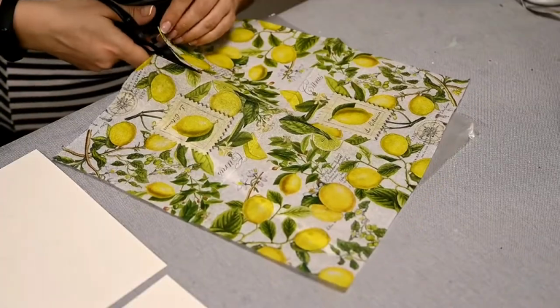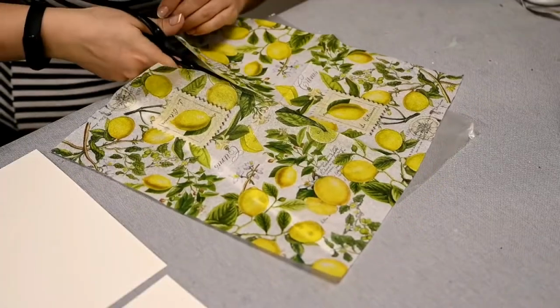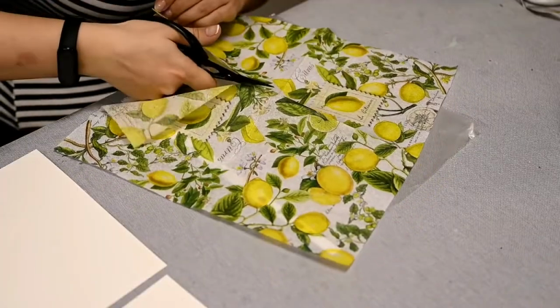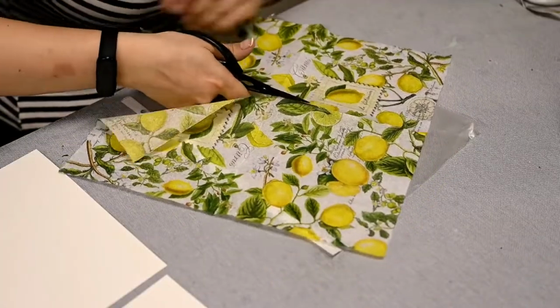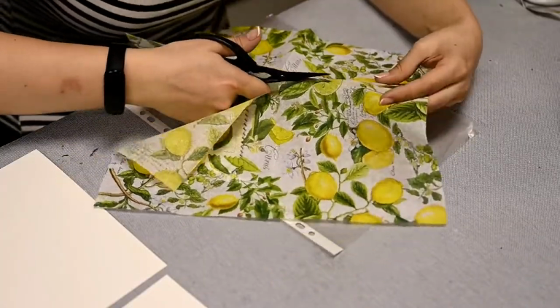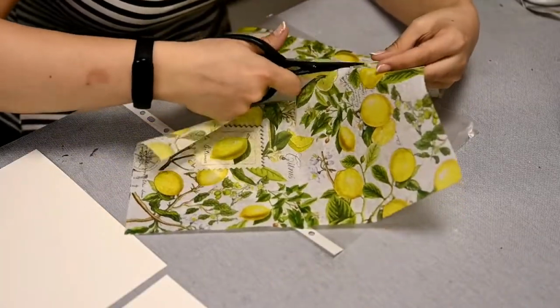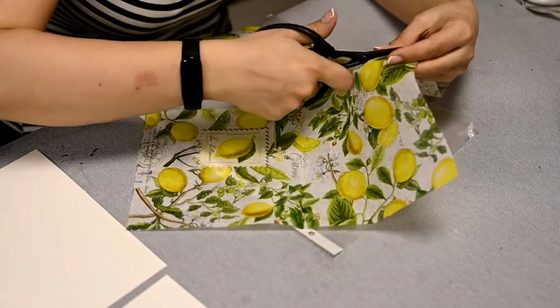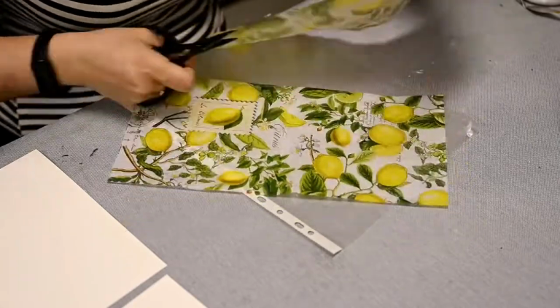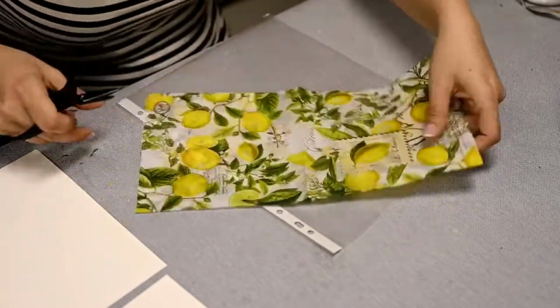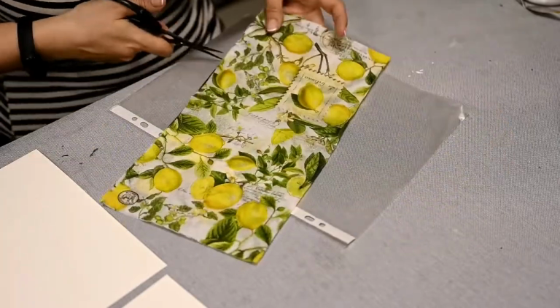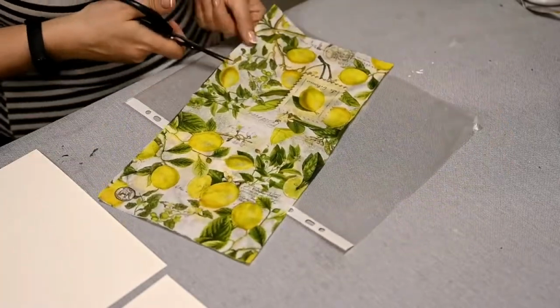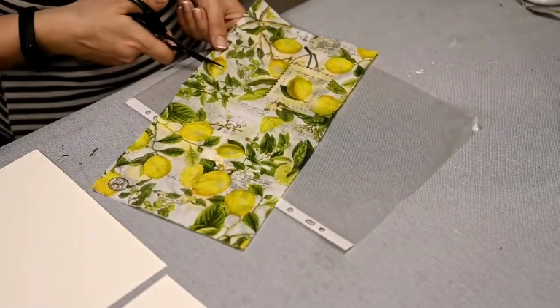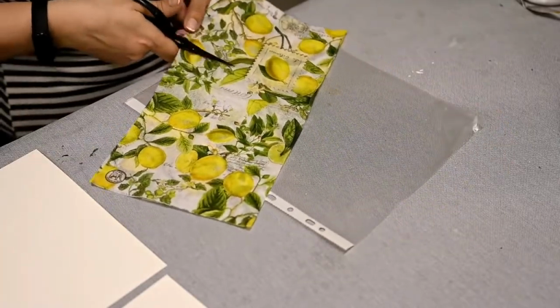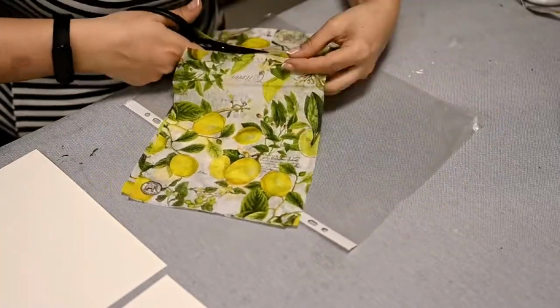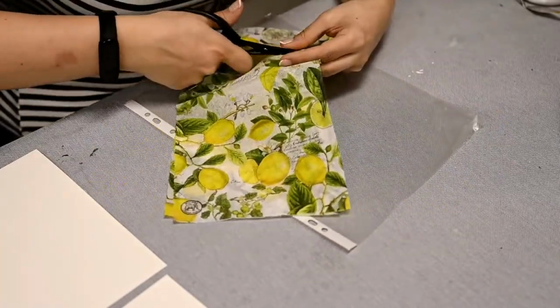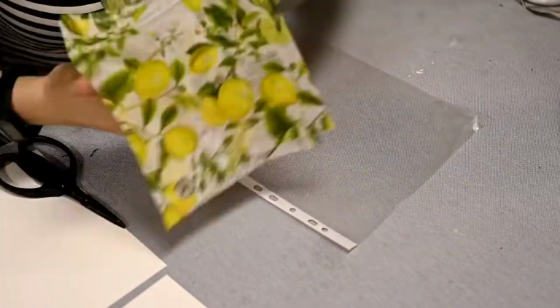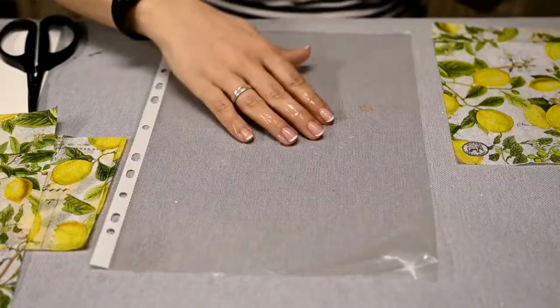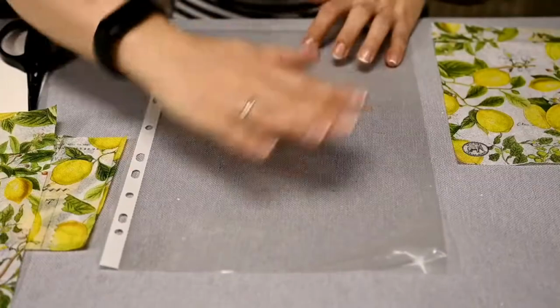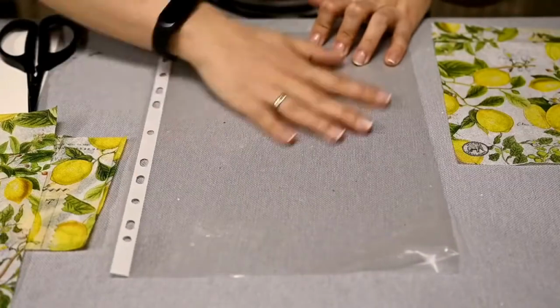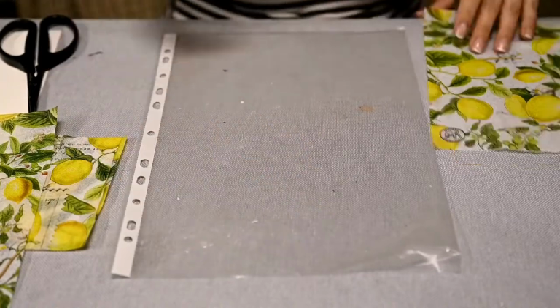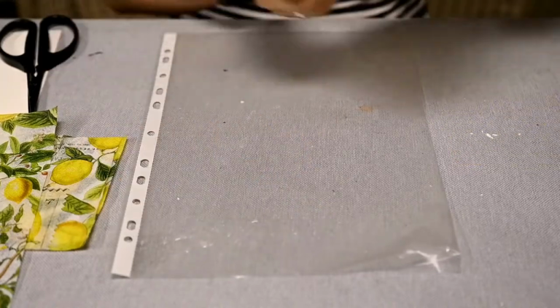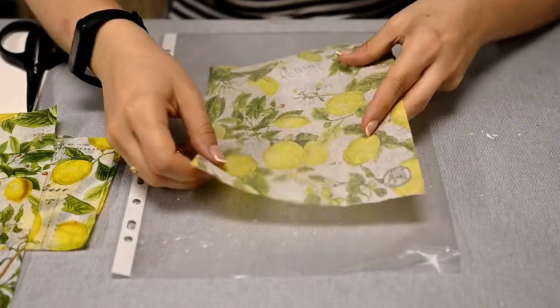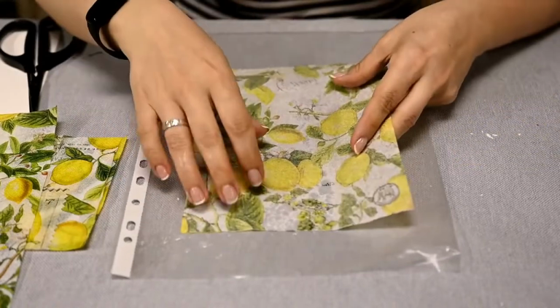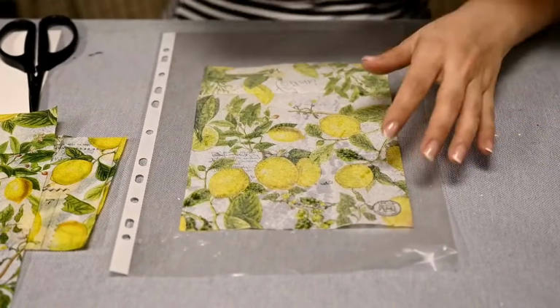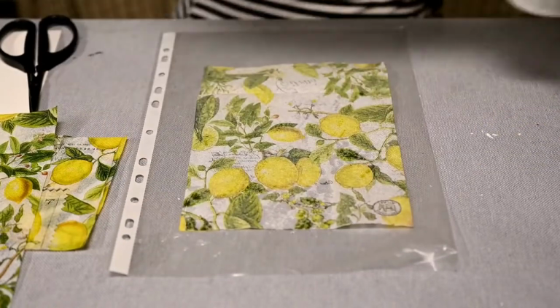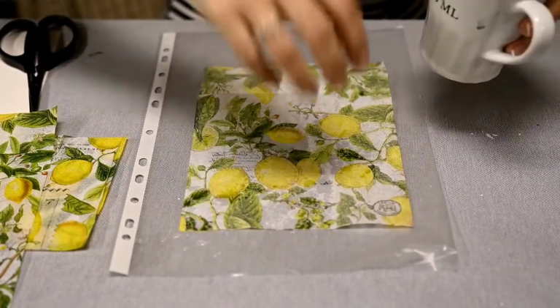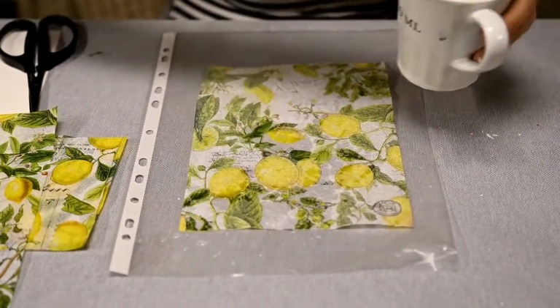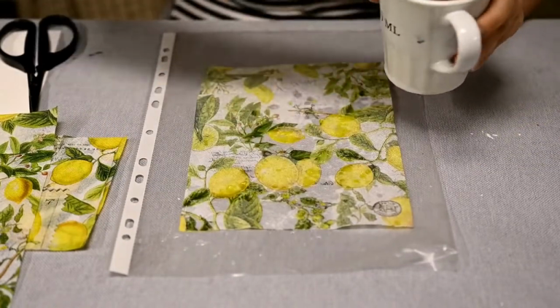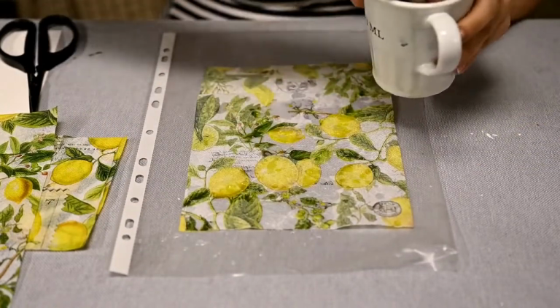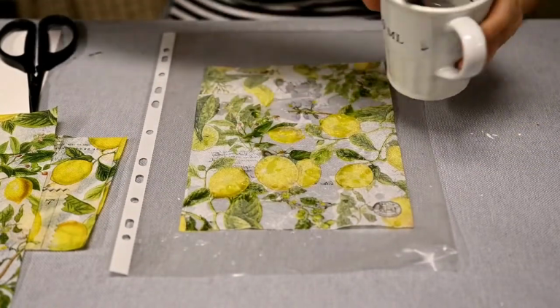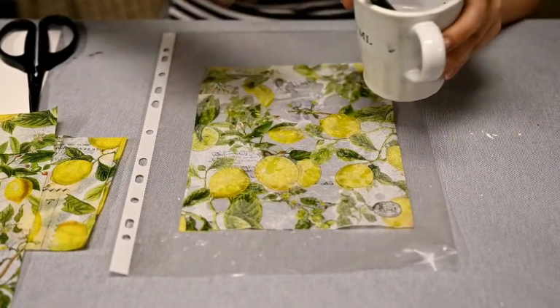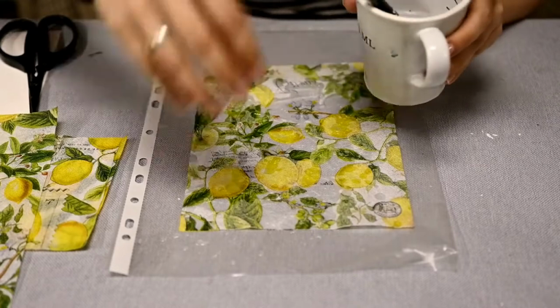I'm cutting the napkin into pieces to fit the cardboard. I'll attach the napkin using a sheet protector. I've already shown this method before — it works like a charm for any flat surfaces.